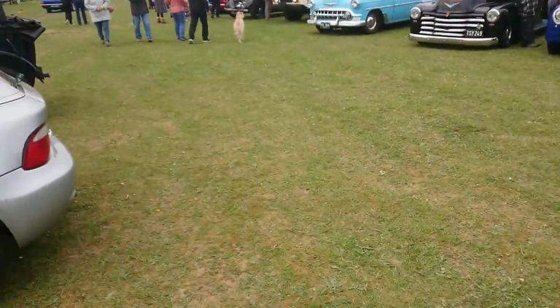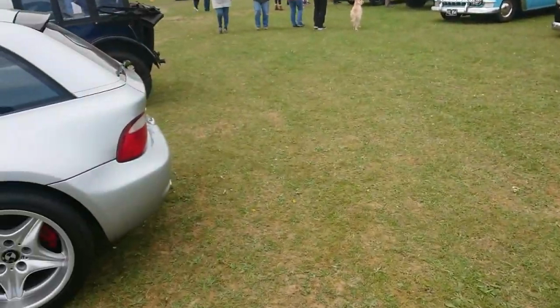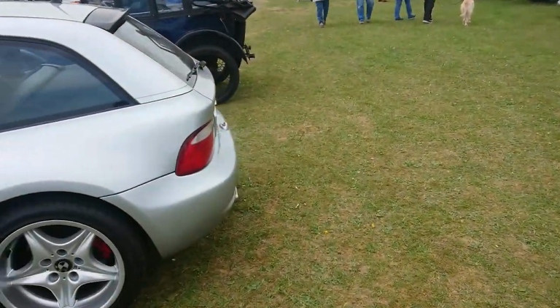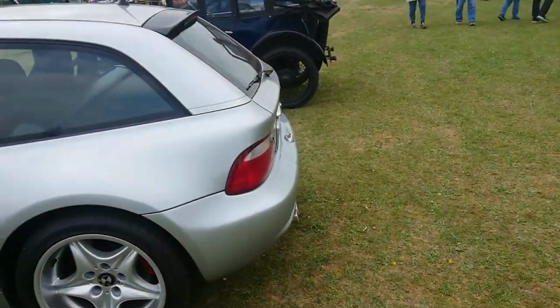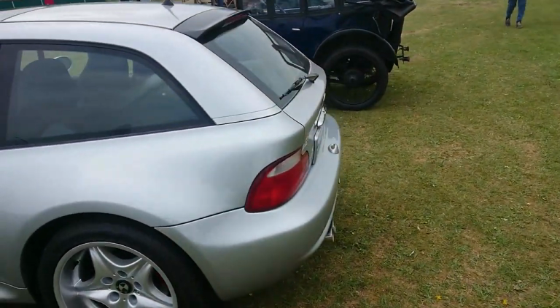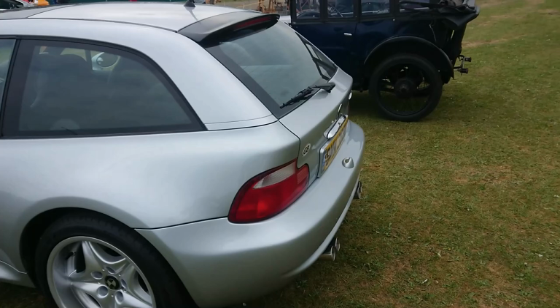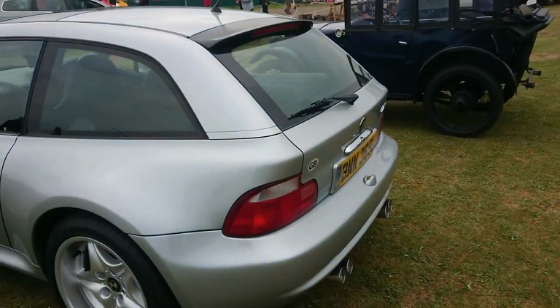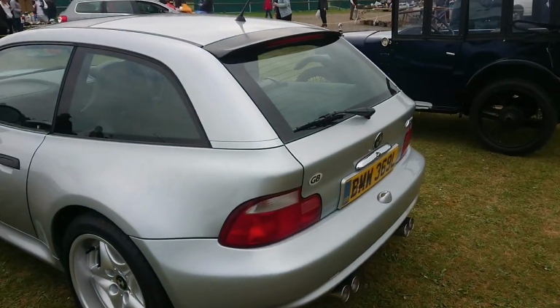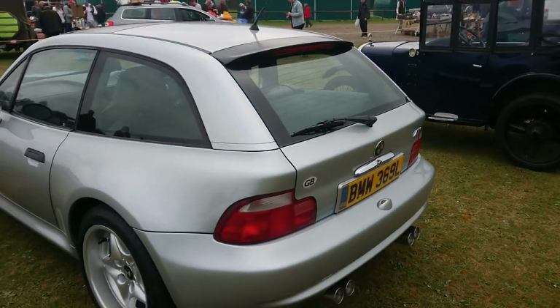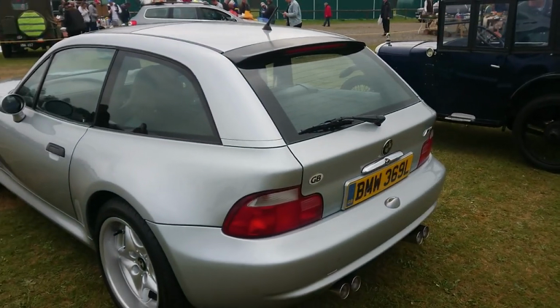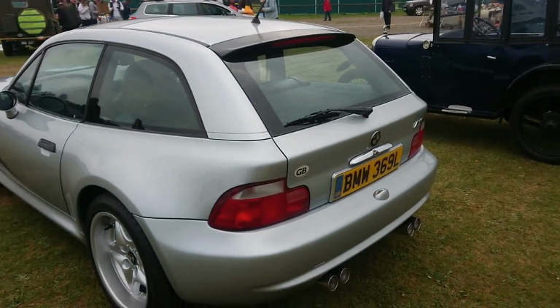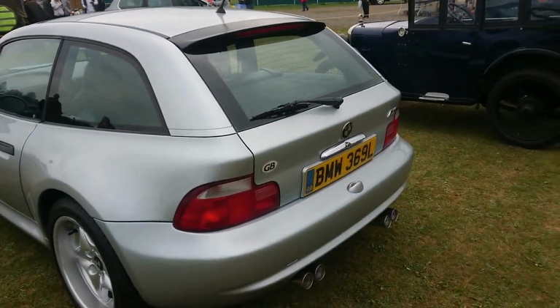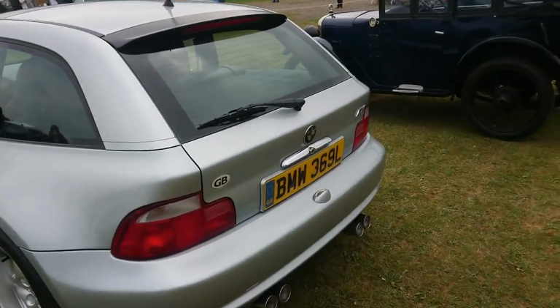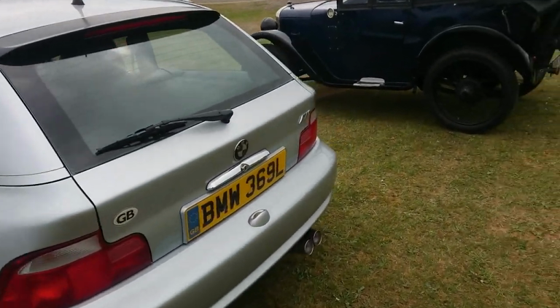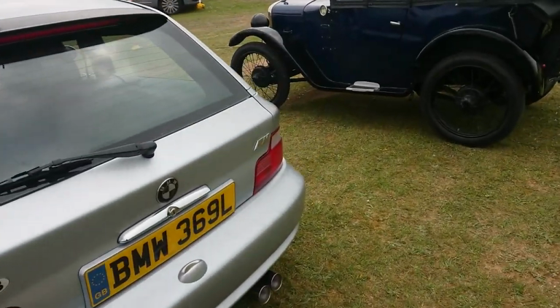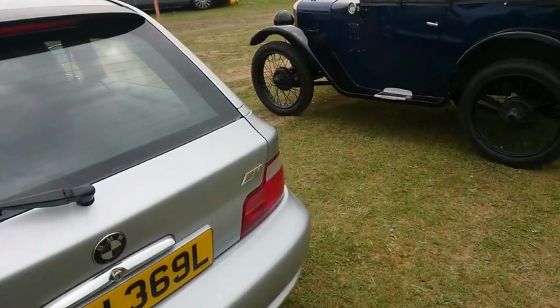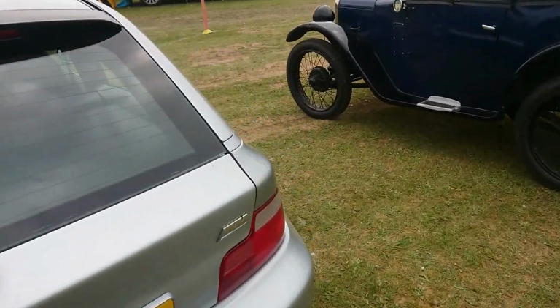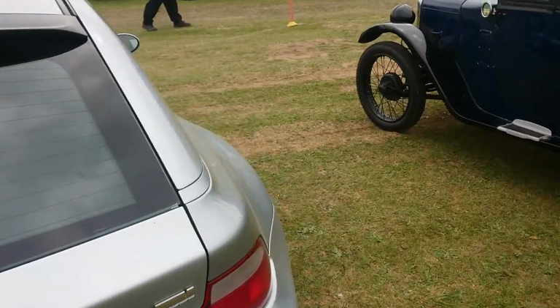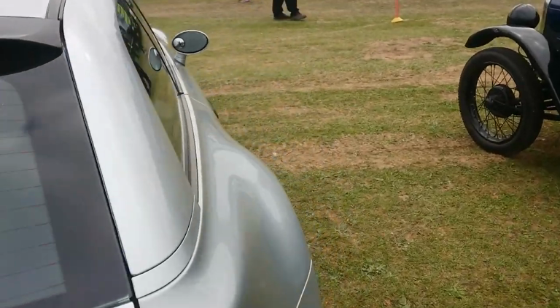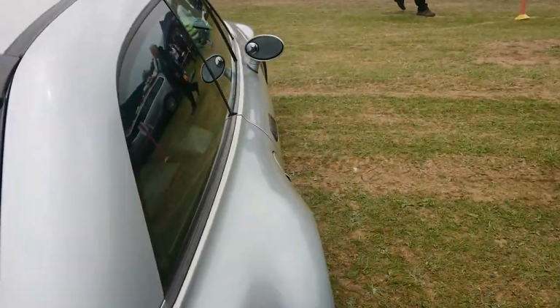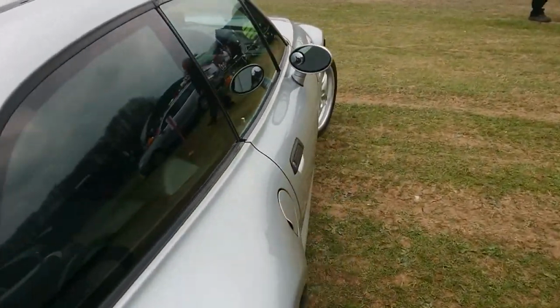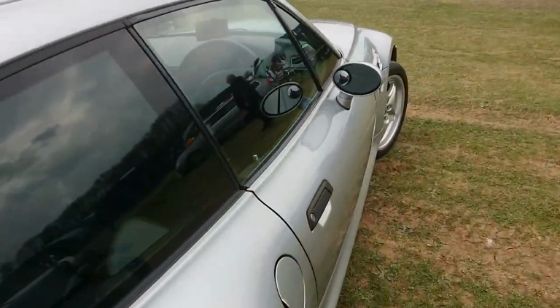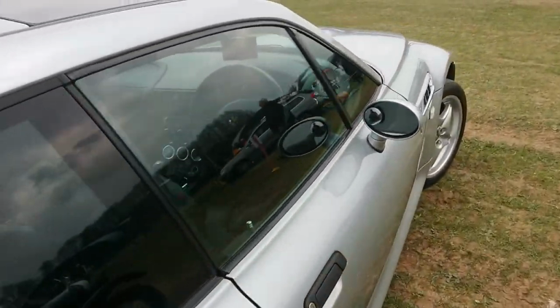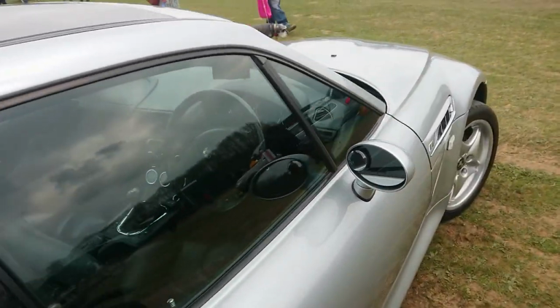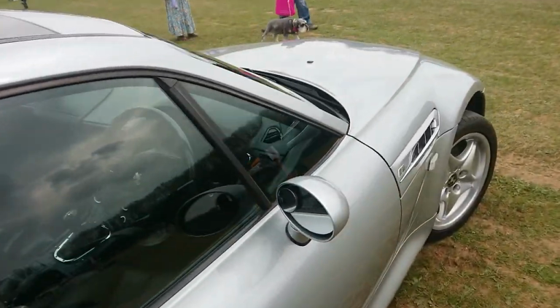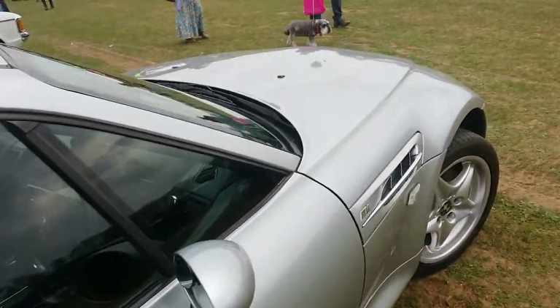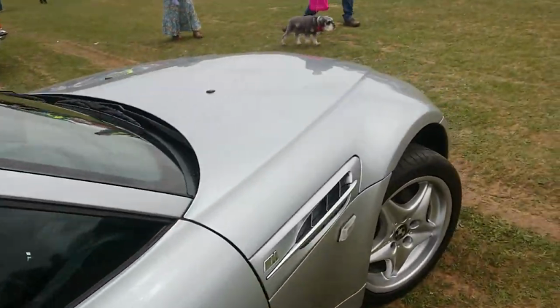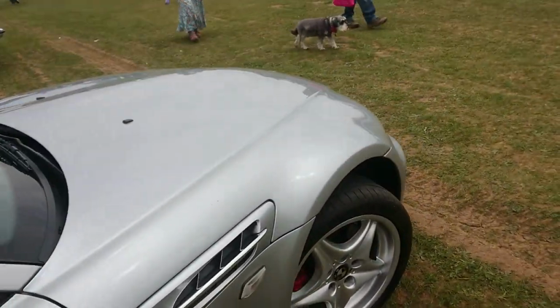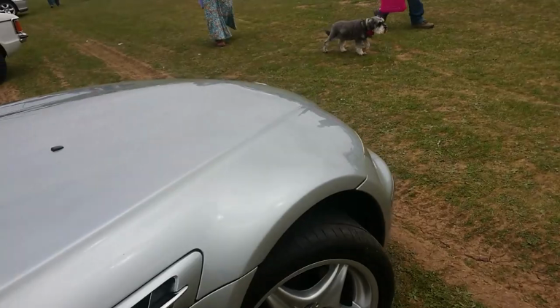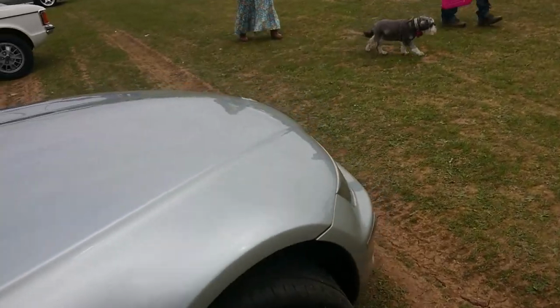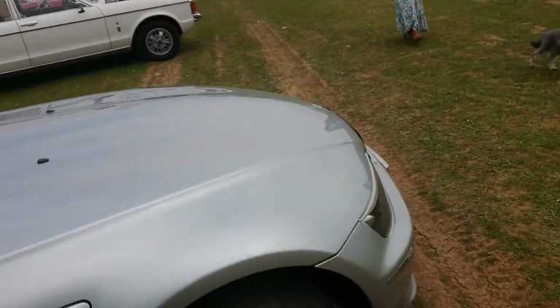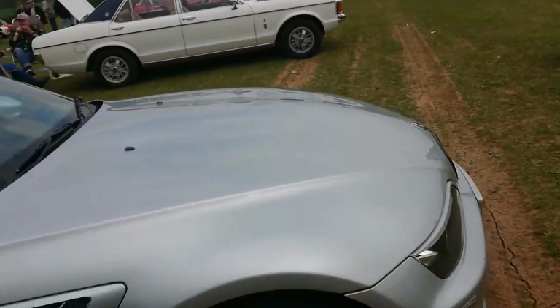Clown shoe — BMW Z3M Coupe. I don't know what year this is — maybe about 2000, something like that. I did the Z3 recently but it was the 3 litre.